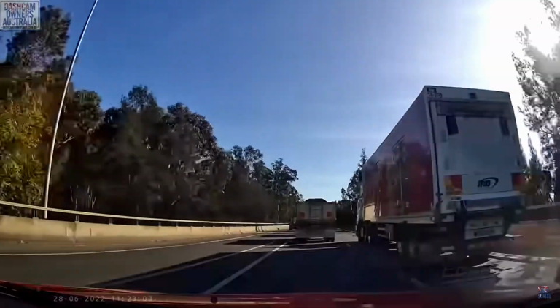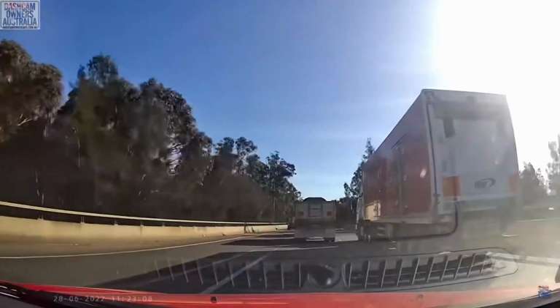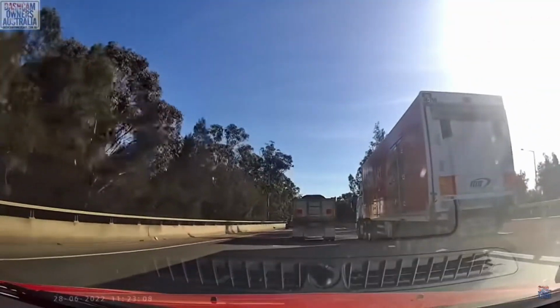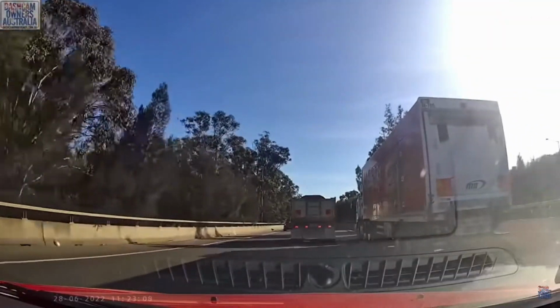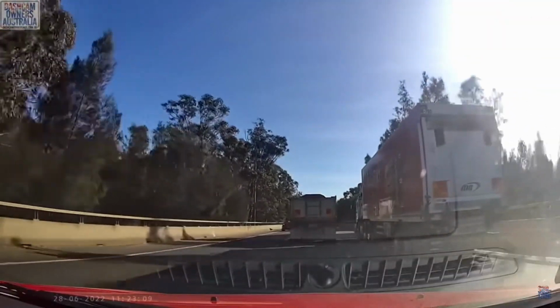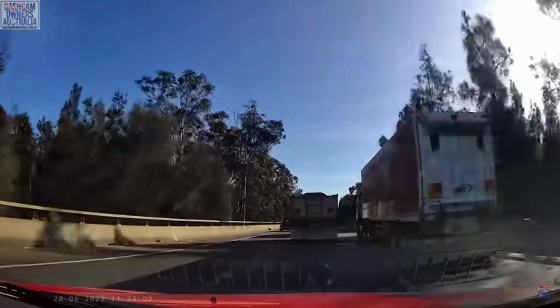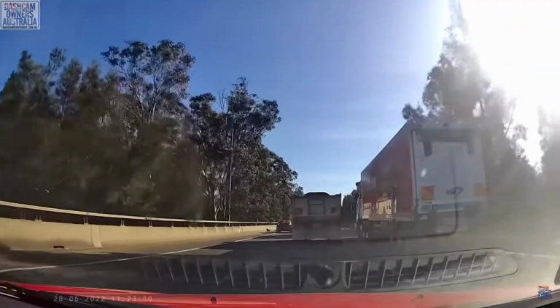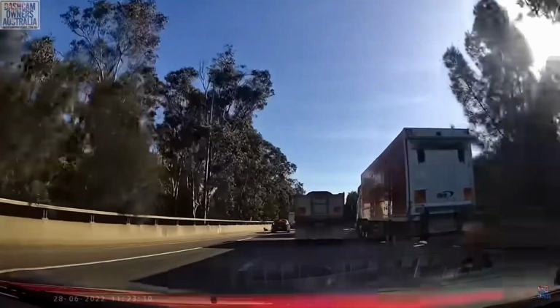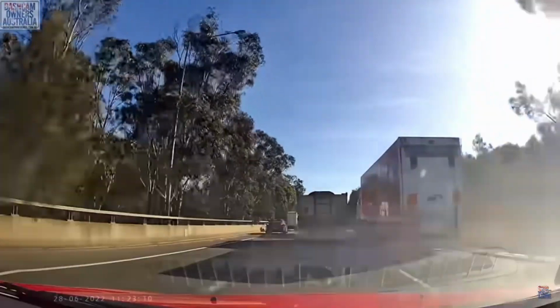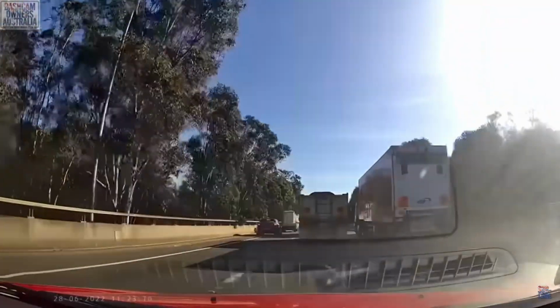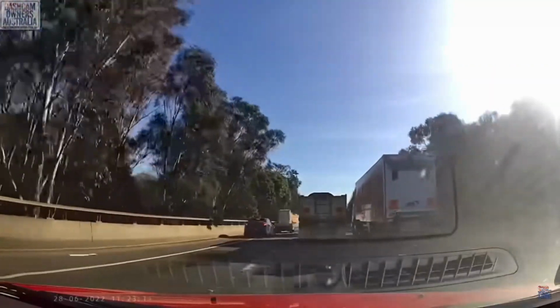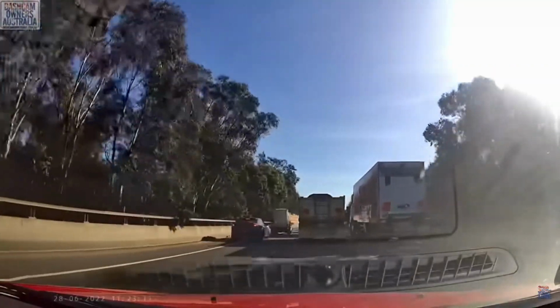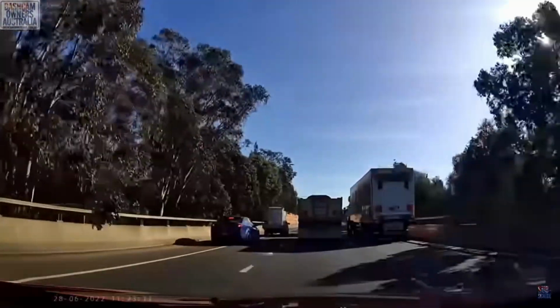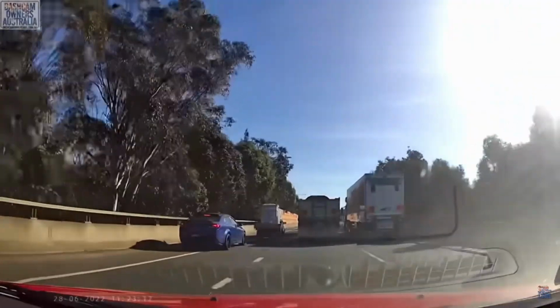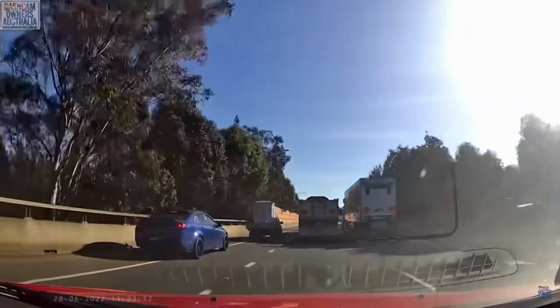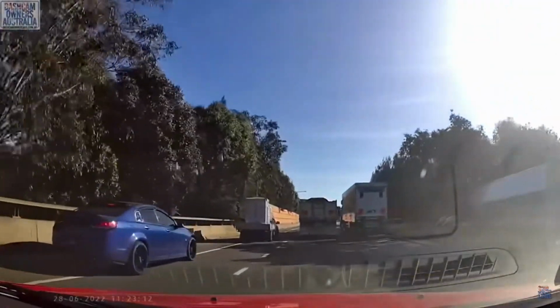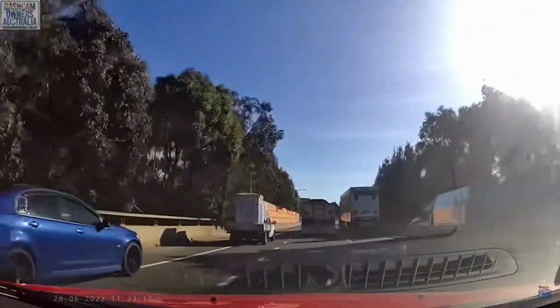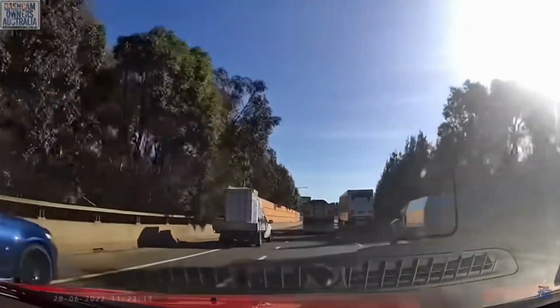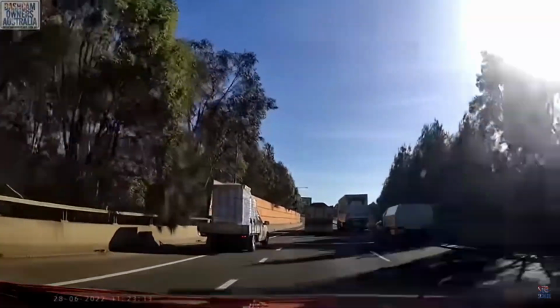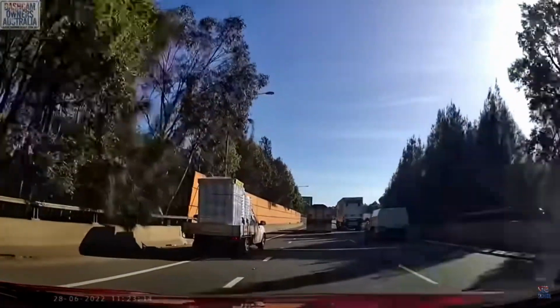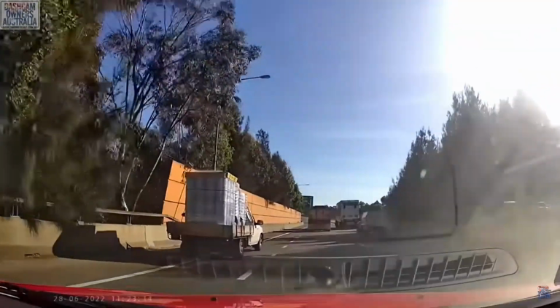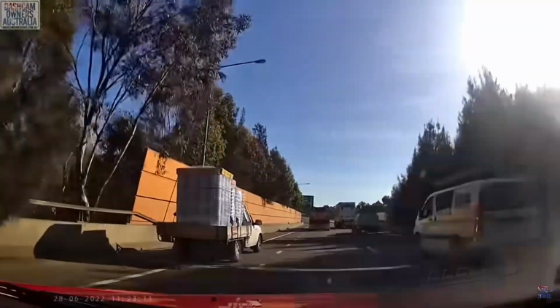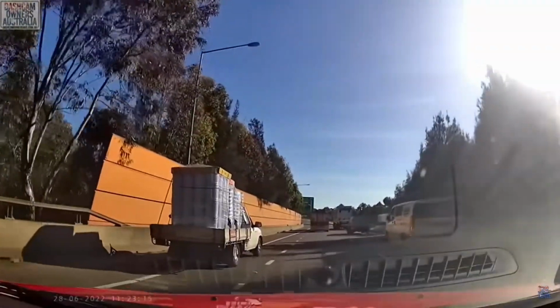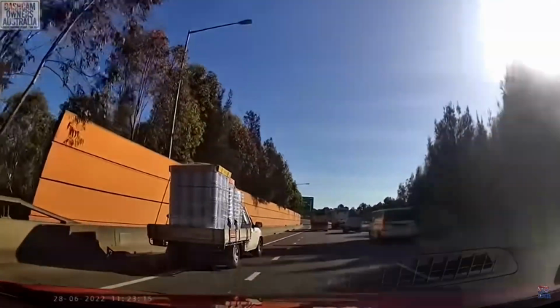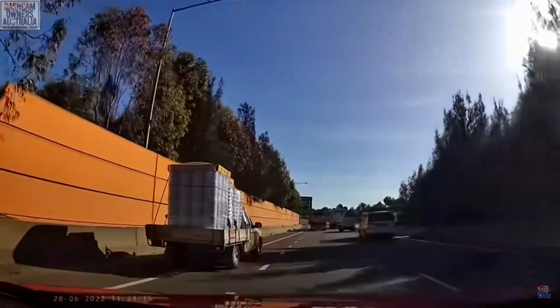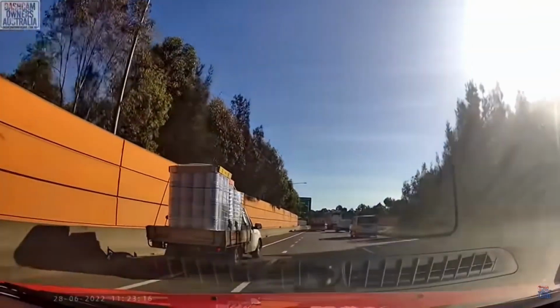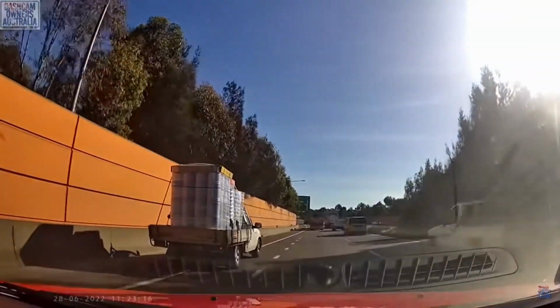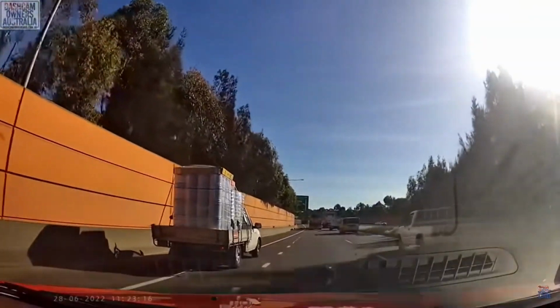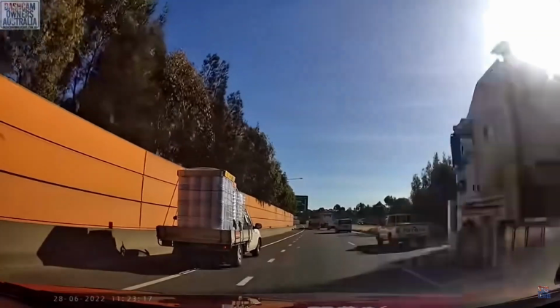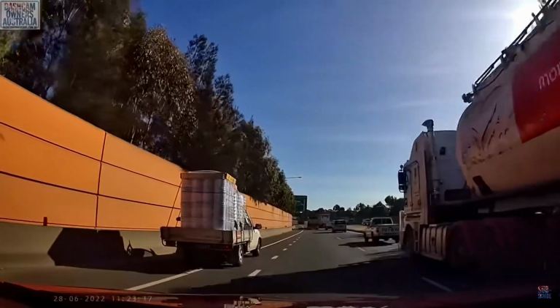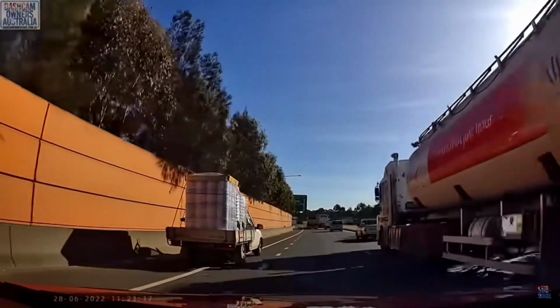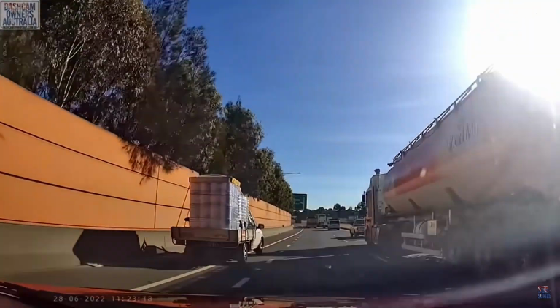Now we've got a perfect example of people not being able to merge onto a road properly. This ute just tried to cause an accident on a freeway.